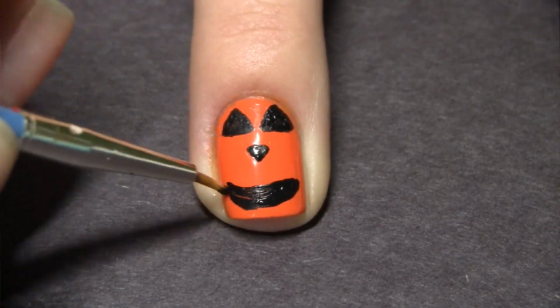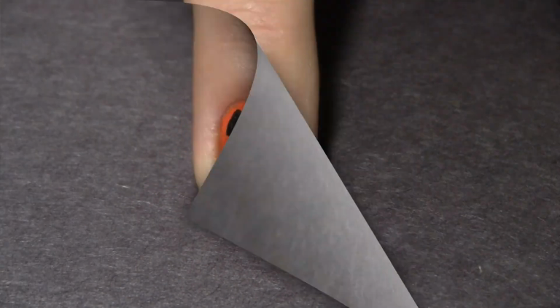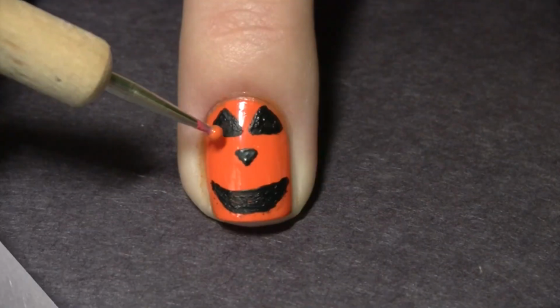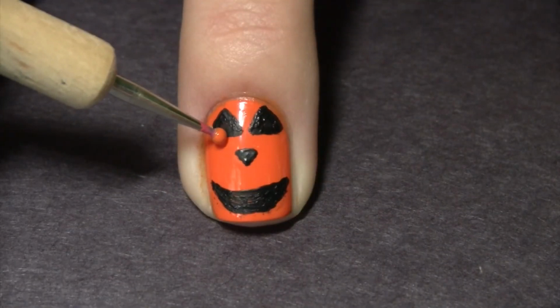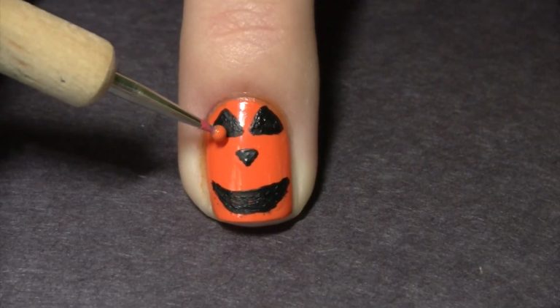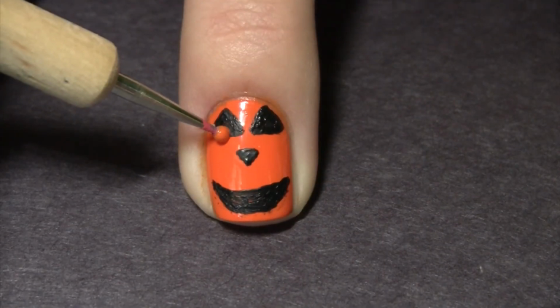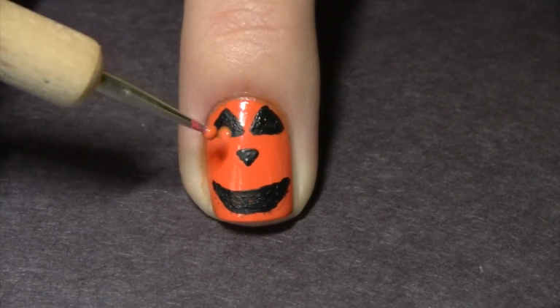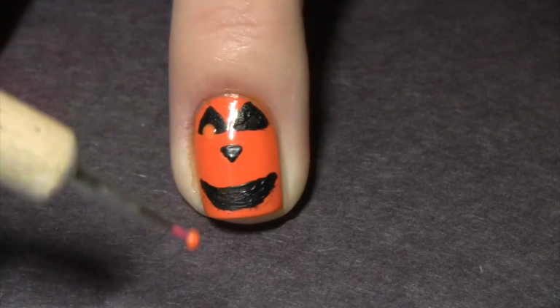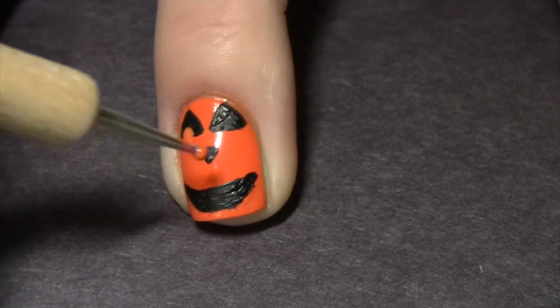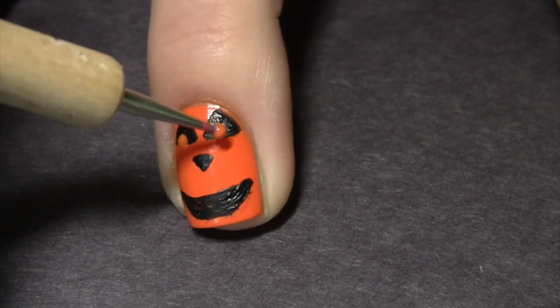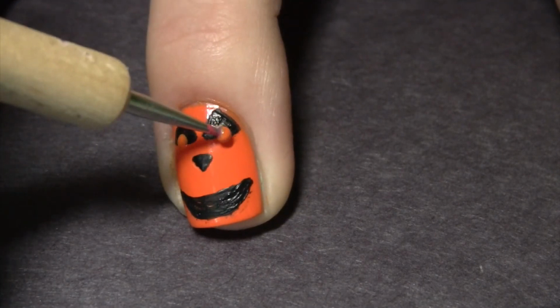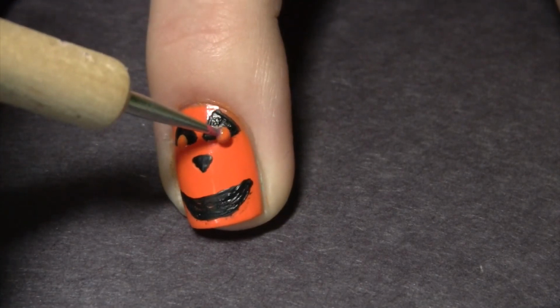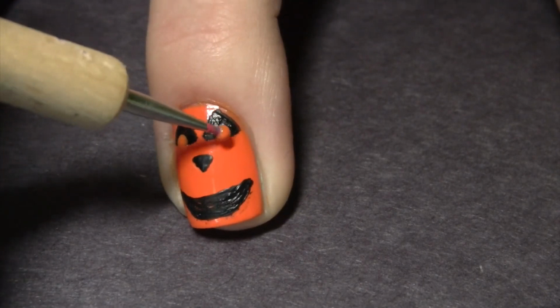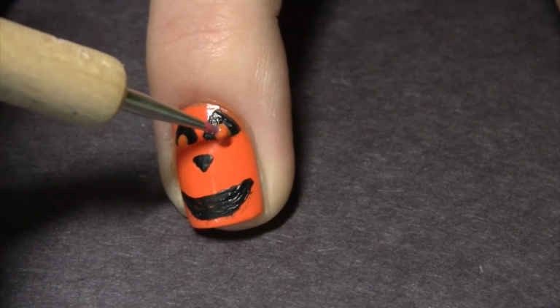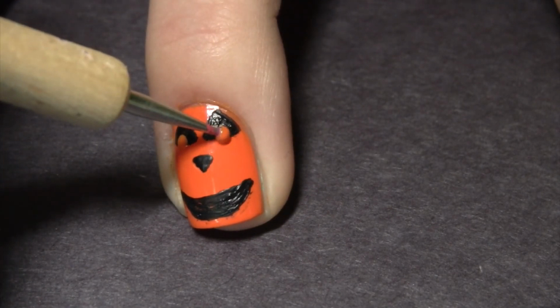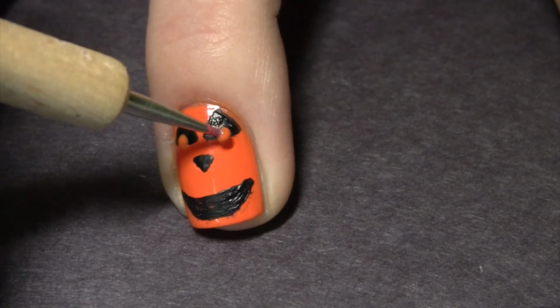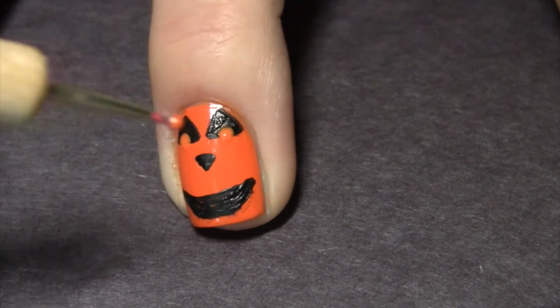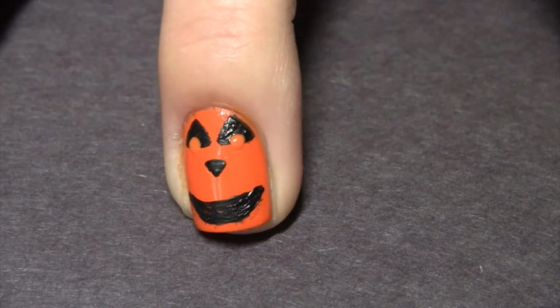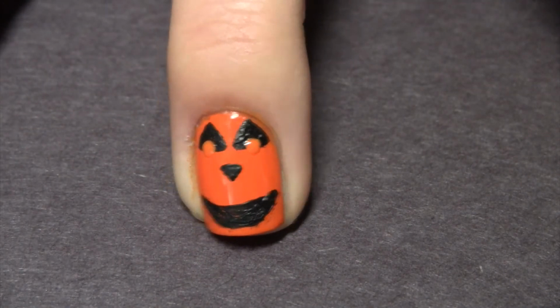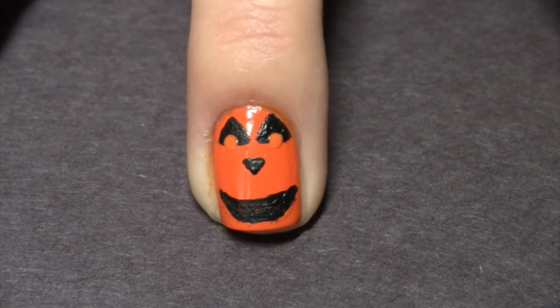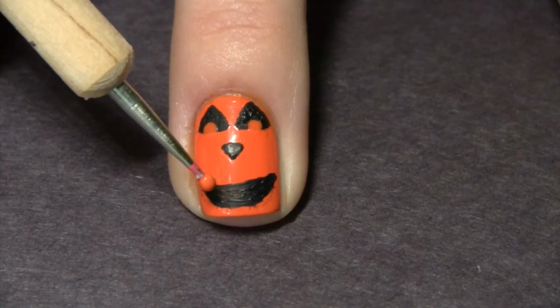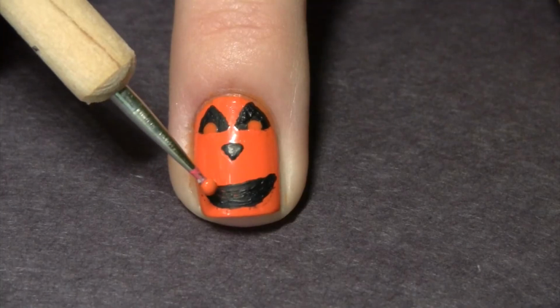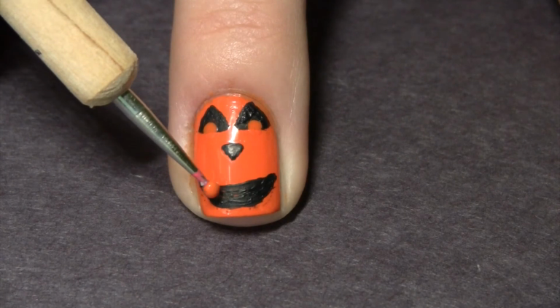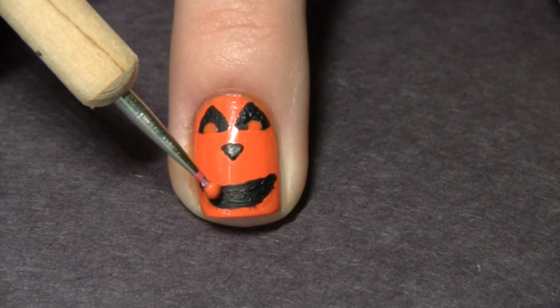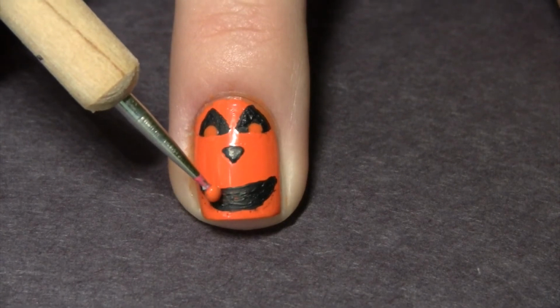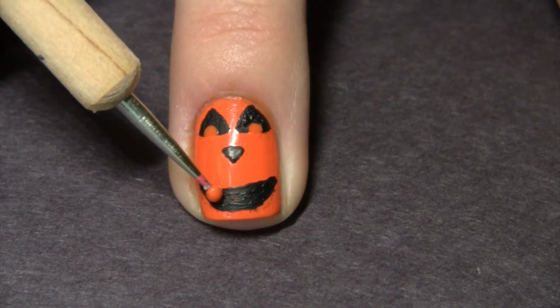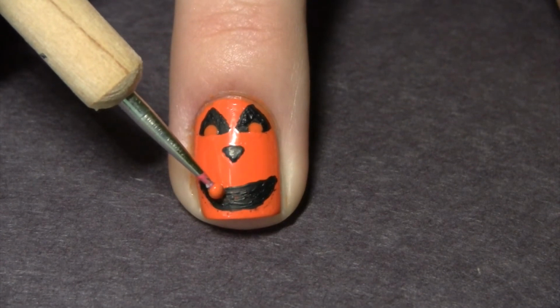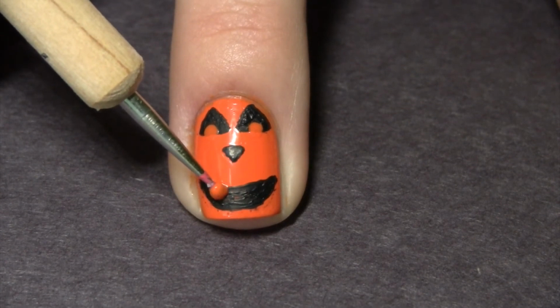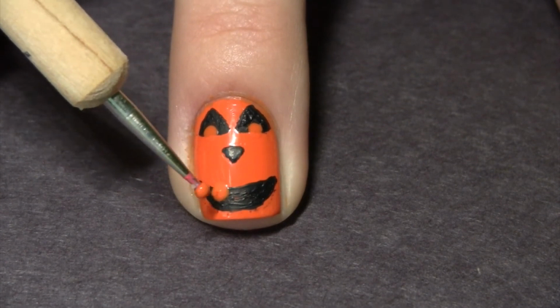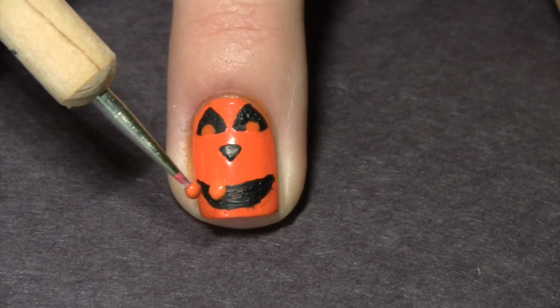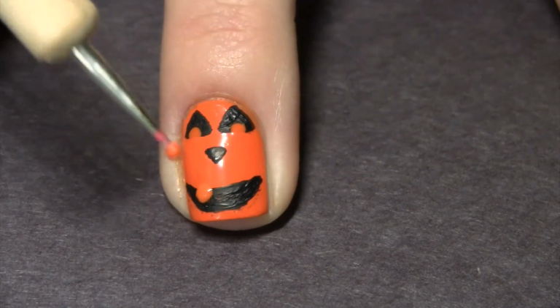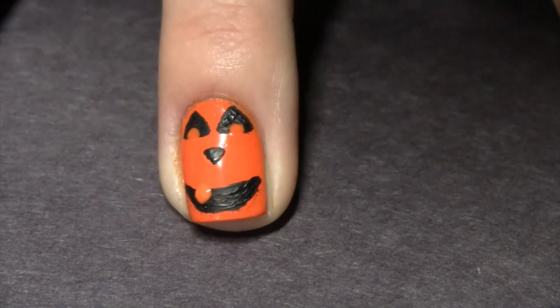With a small dotting tool, take orange polish and make little dots inside the triangles for the eyes, and then do that same thing down below for teeth in the mouth.